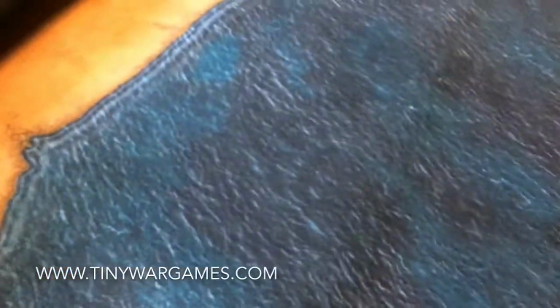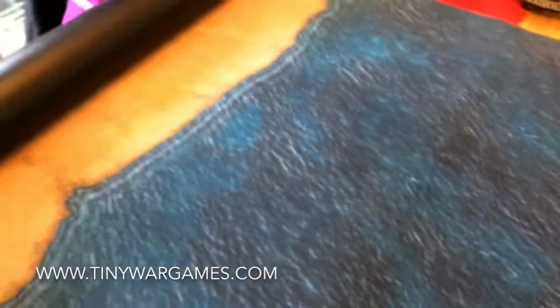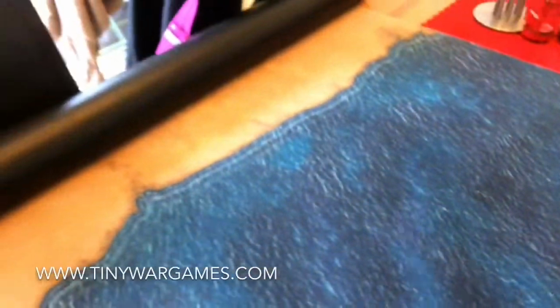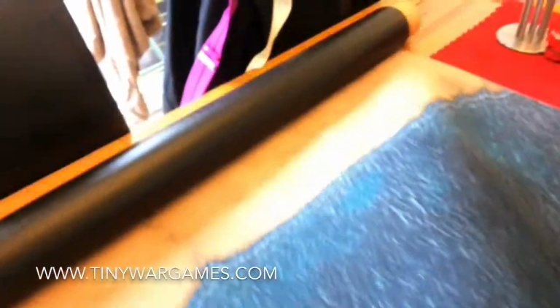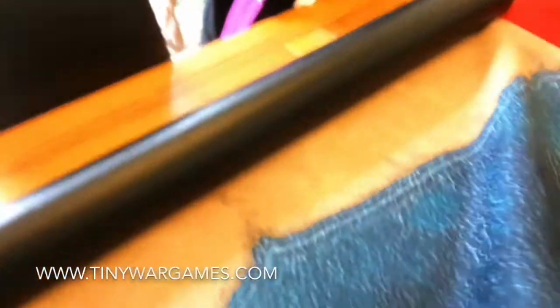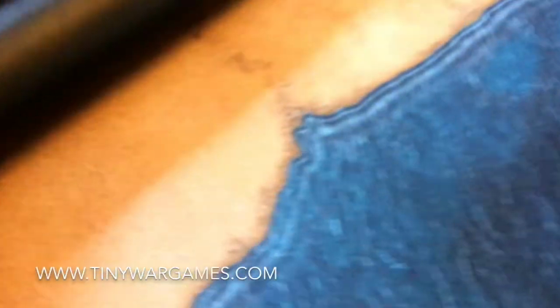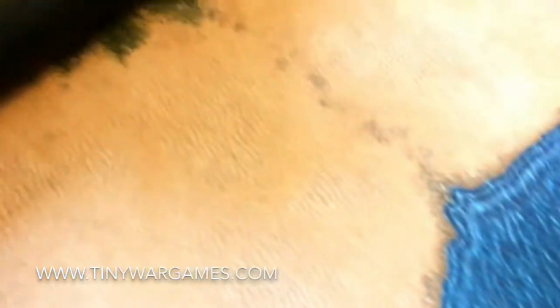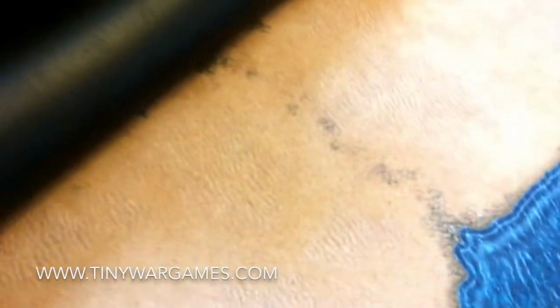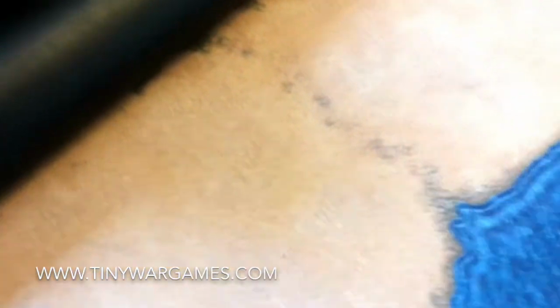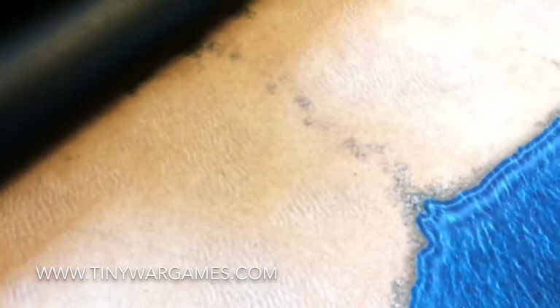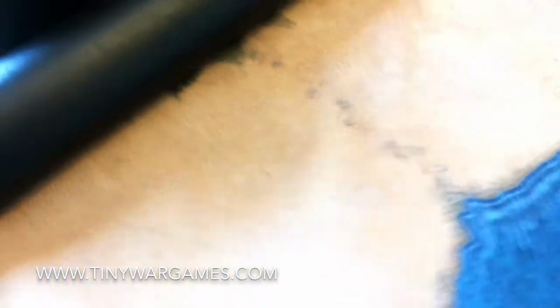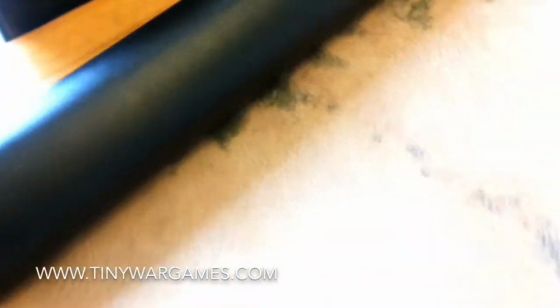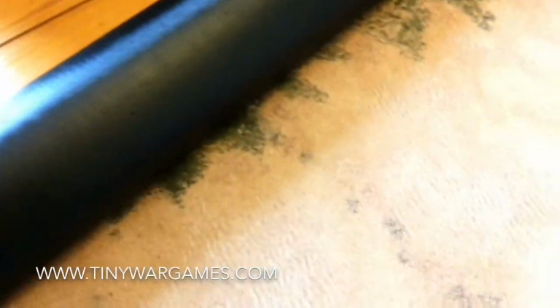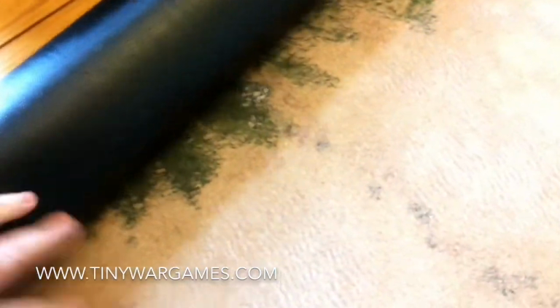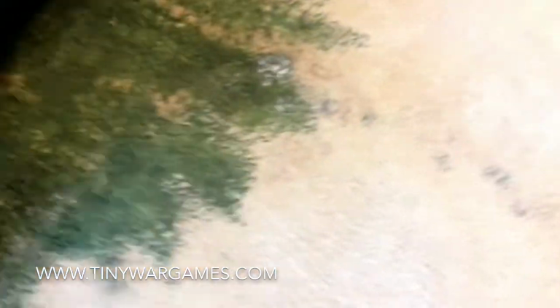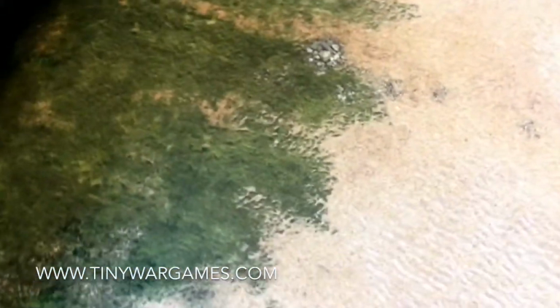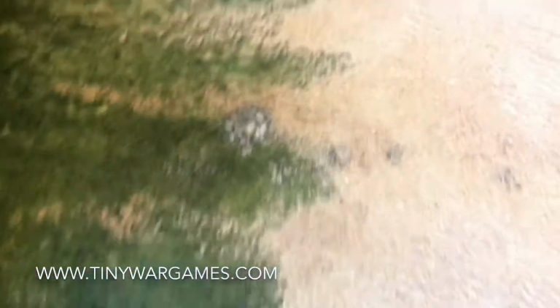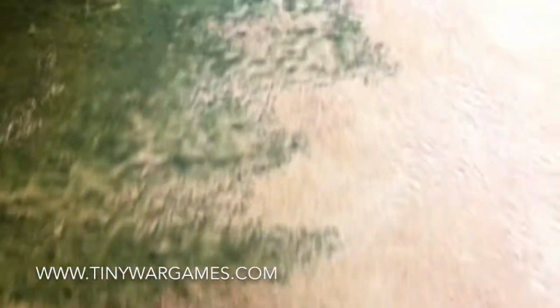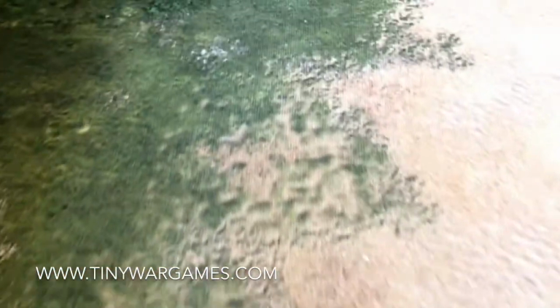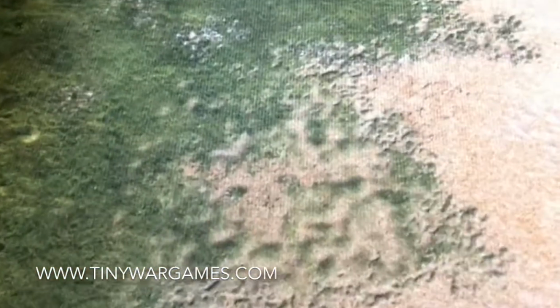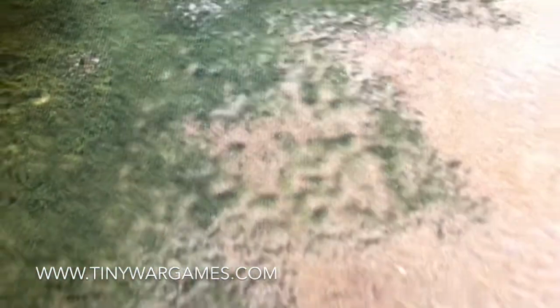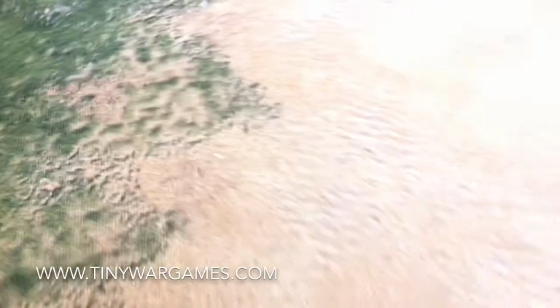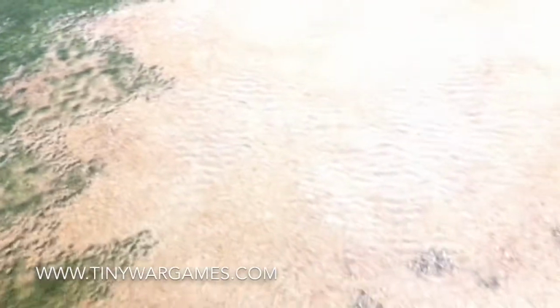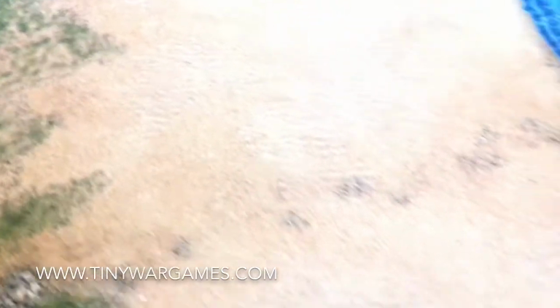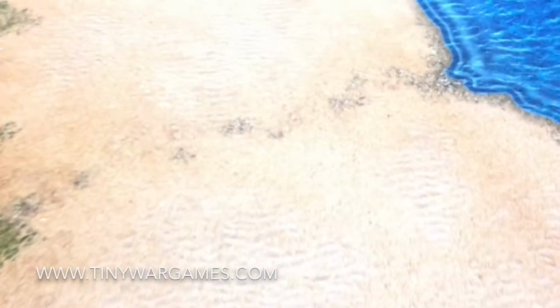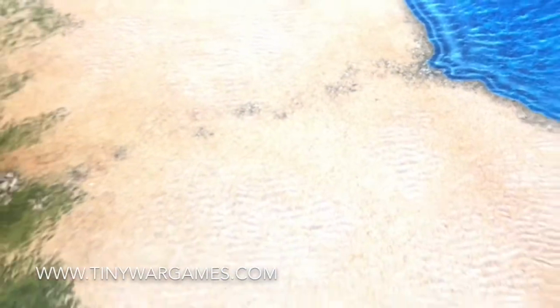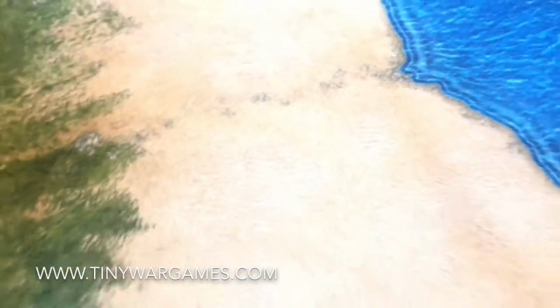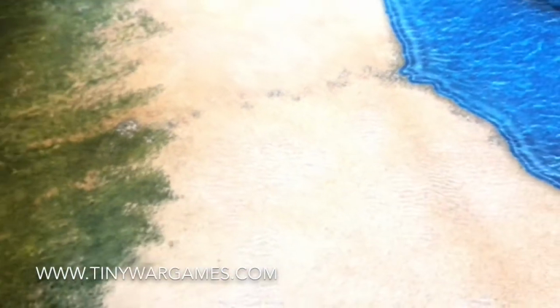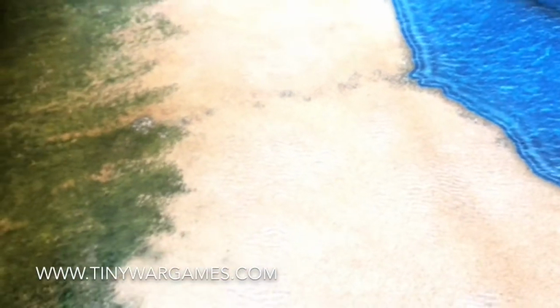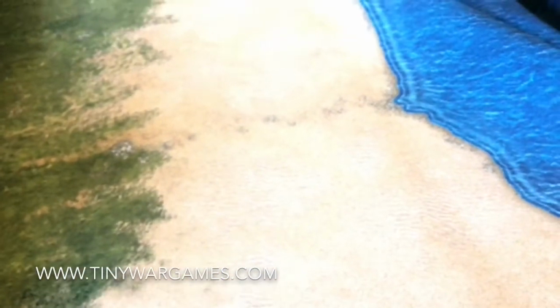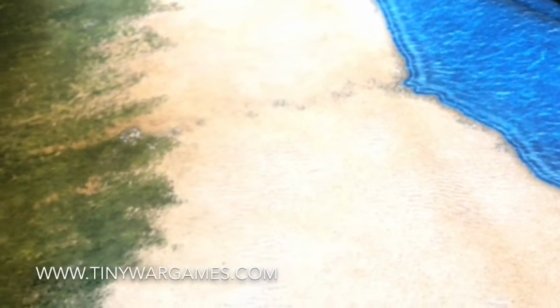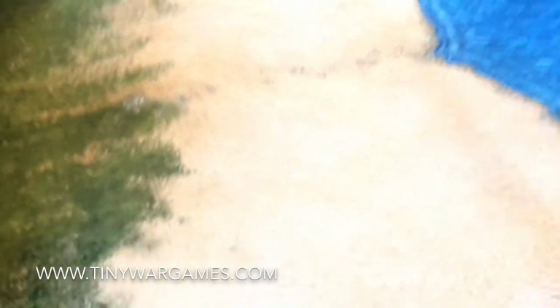This particular mat — if you unroll it a bit more, you can see some greenery in there as well. It shows you the detail. It gives you a really nice playing surface.